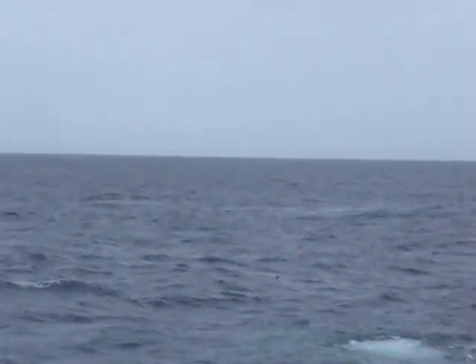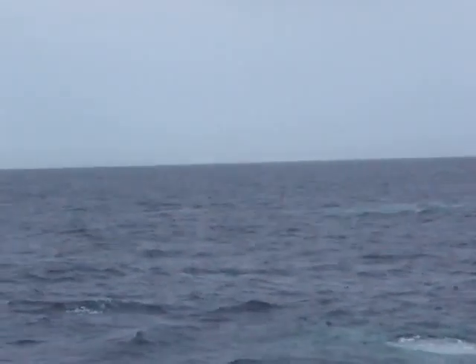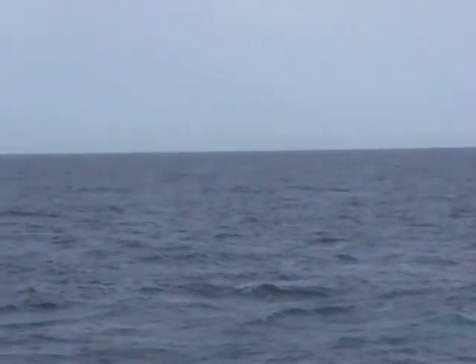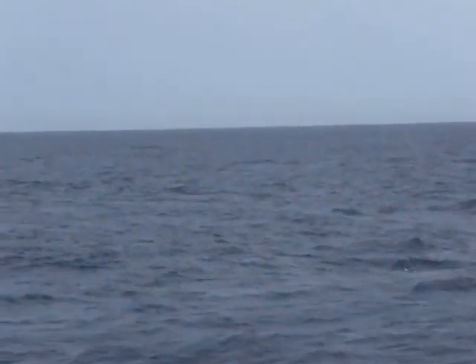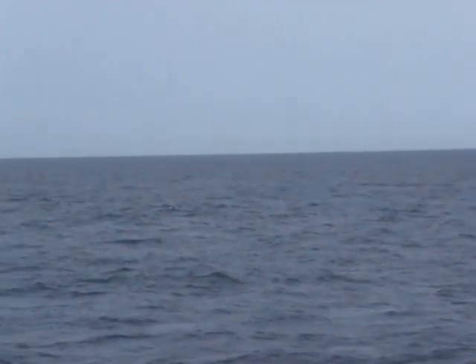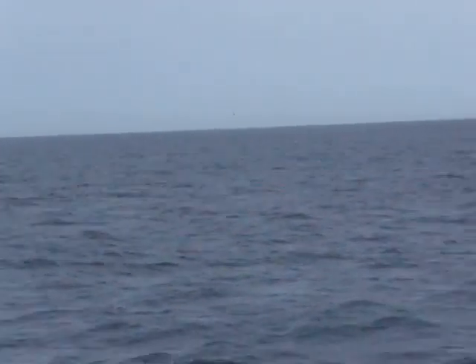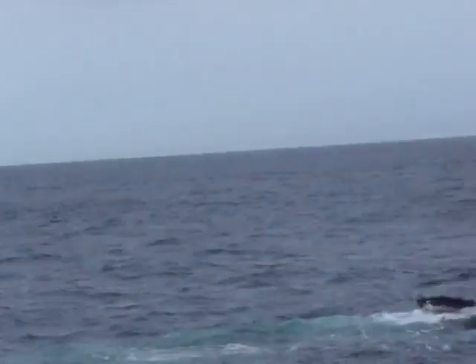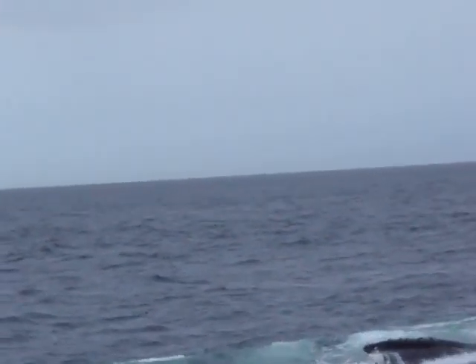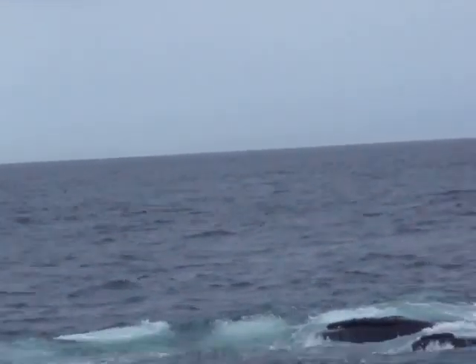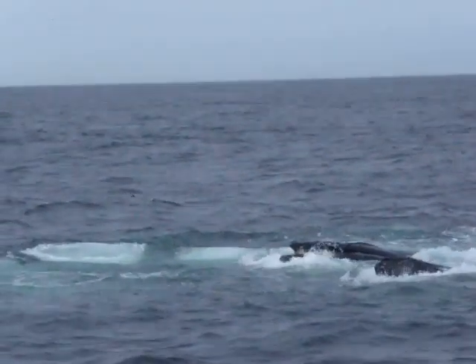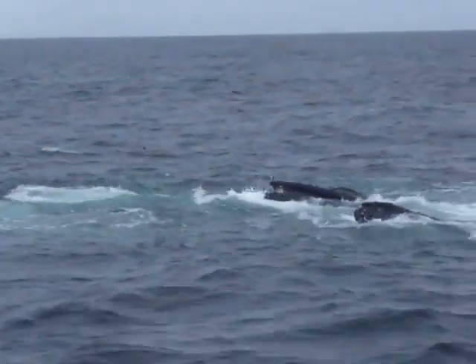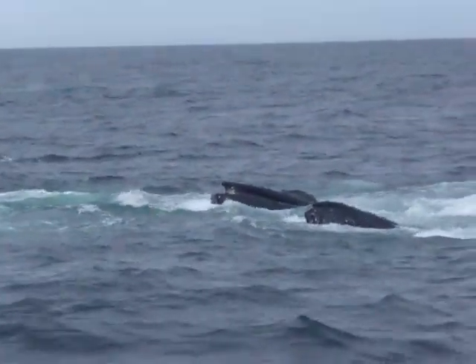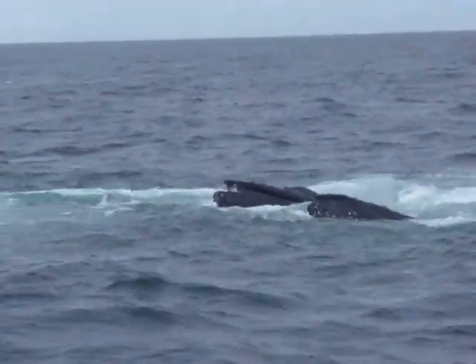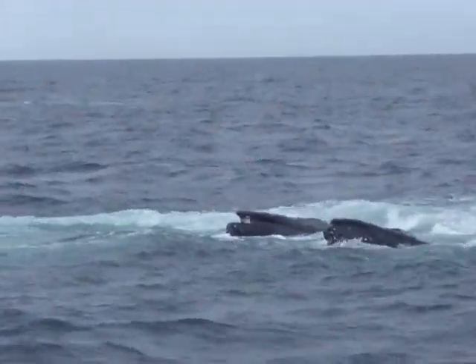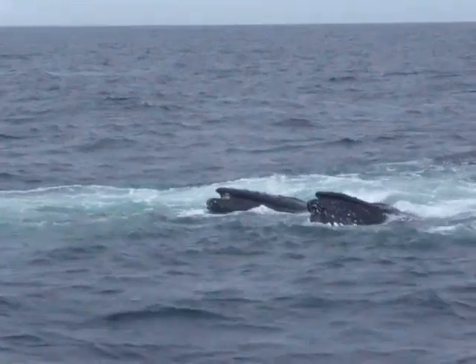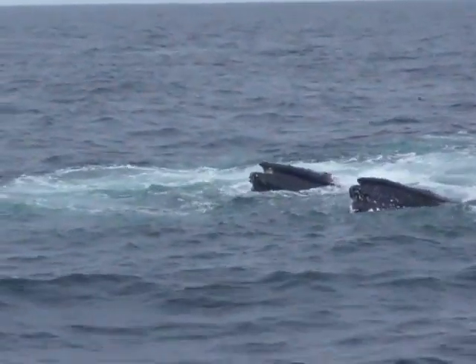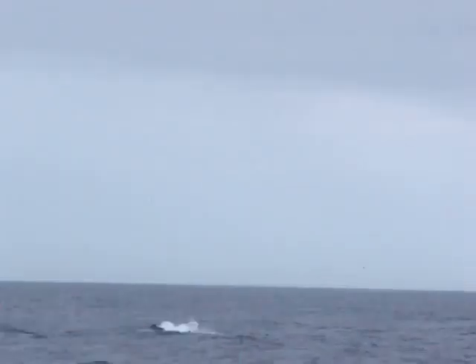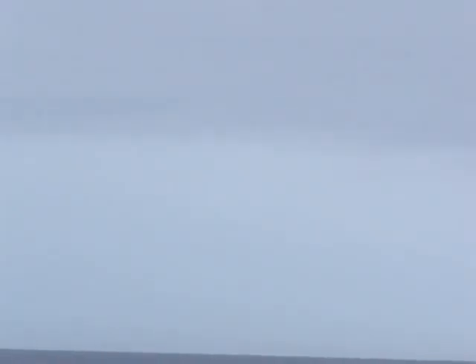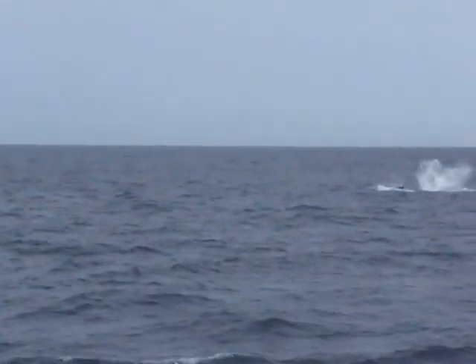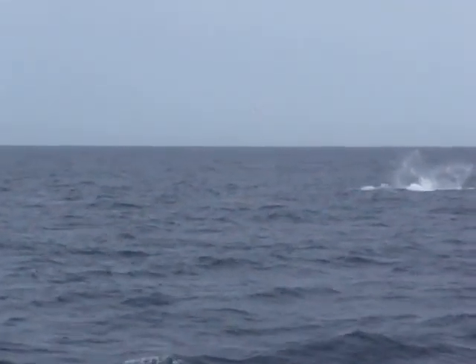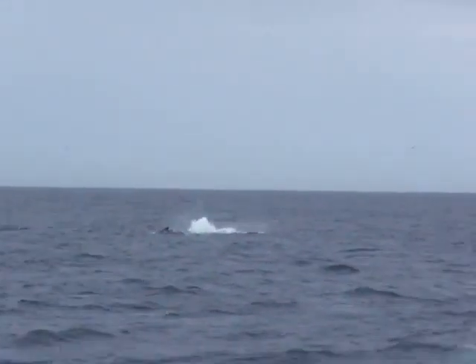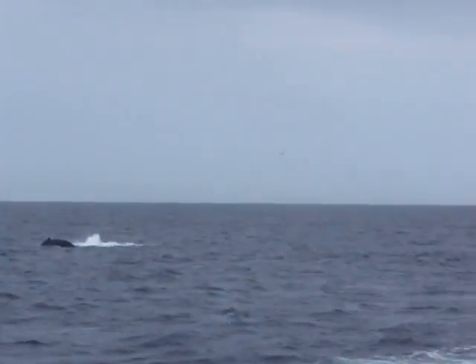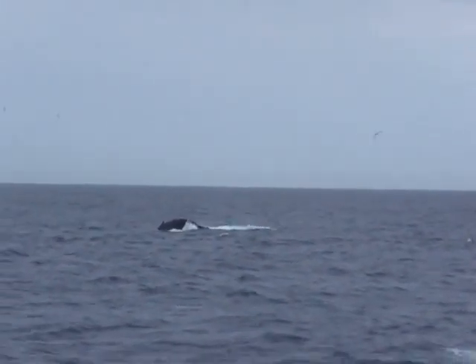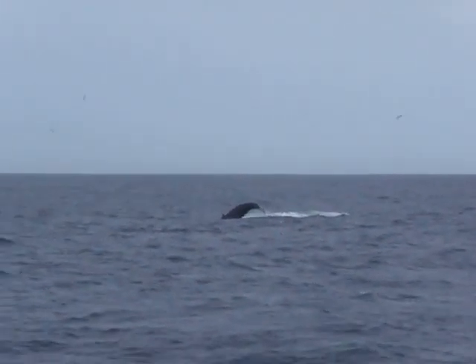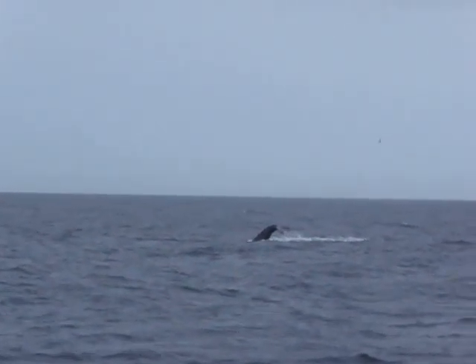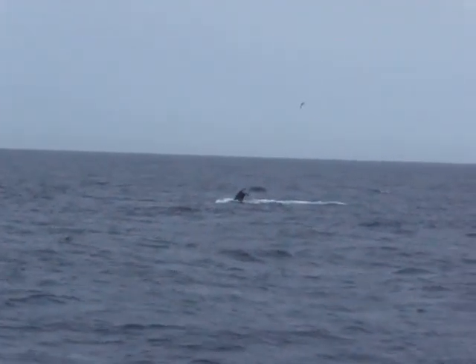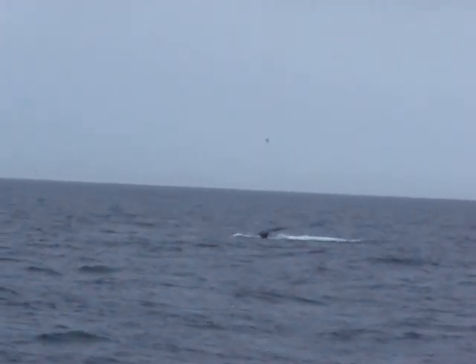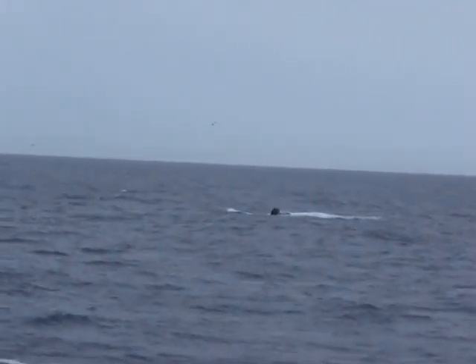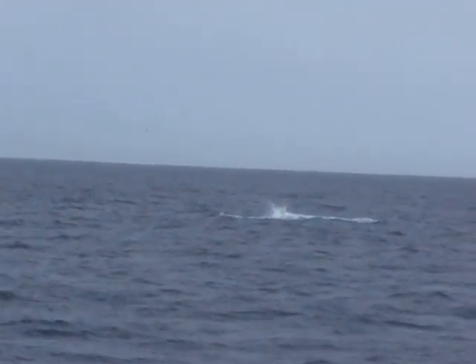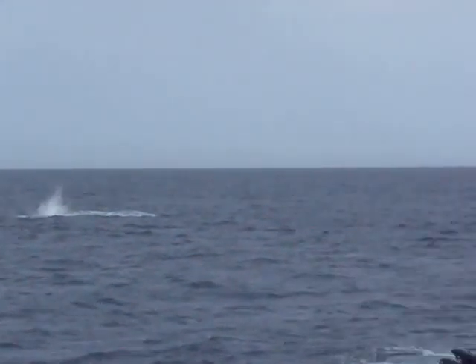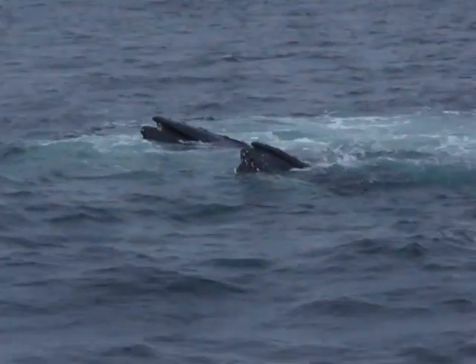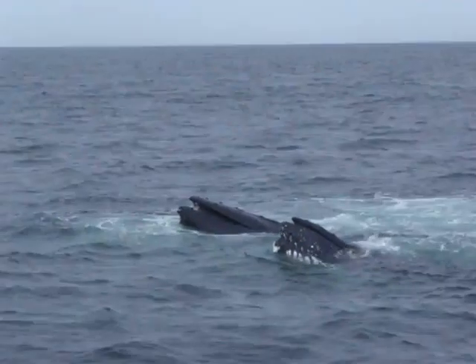Now here we see columns of bubbles coming up, and two whales coming right up at the surface. Look, we're out there and you can see its jaw again — so extended. The whales are being snobbed, but this is where they're actually draining out all that water.